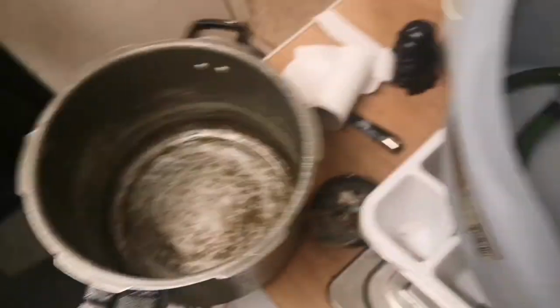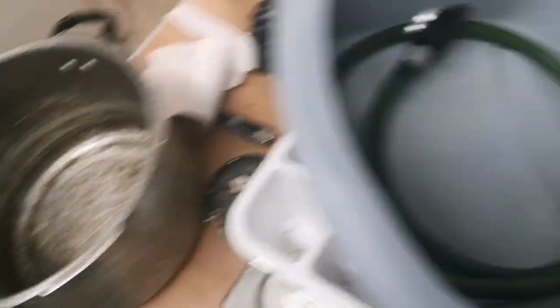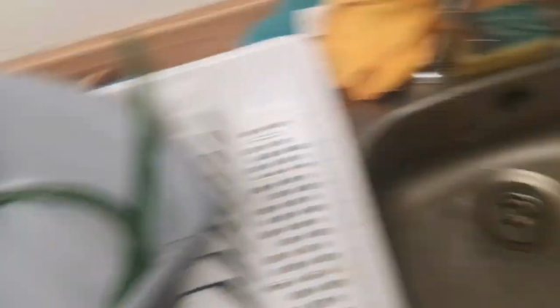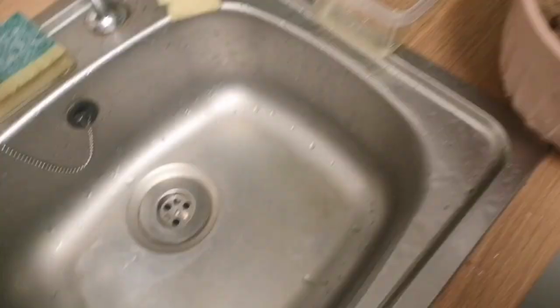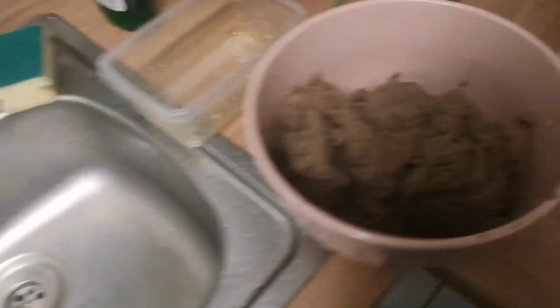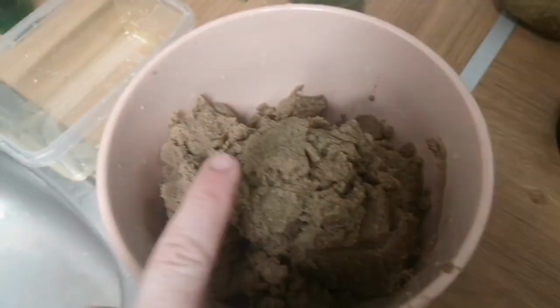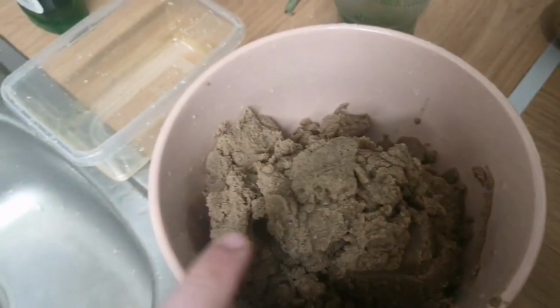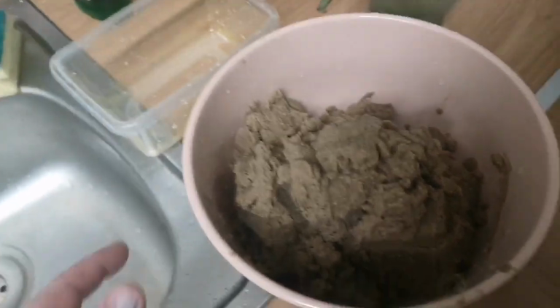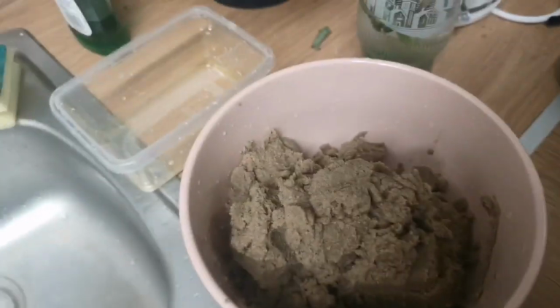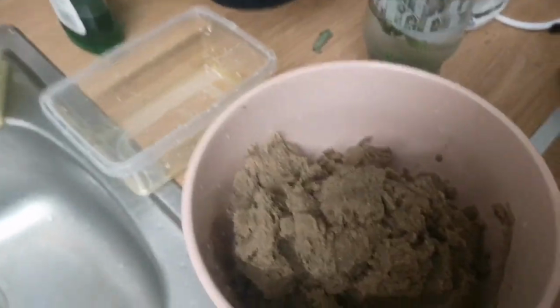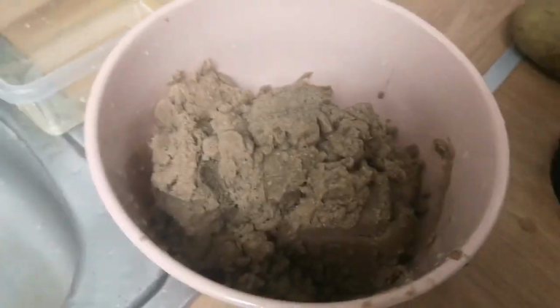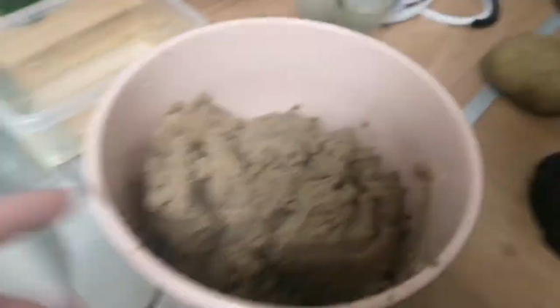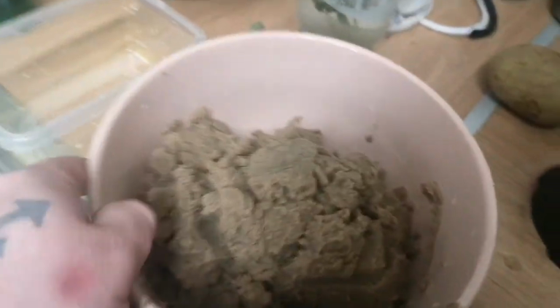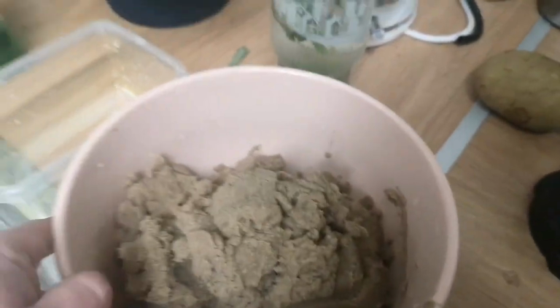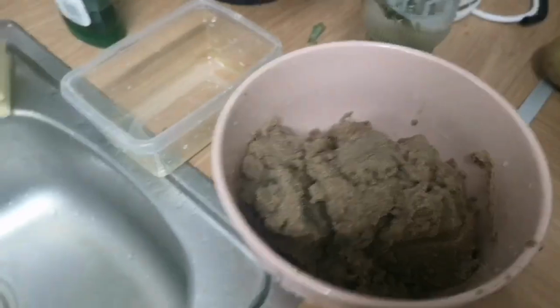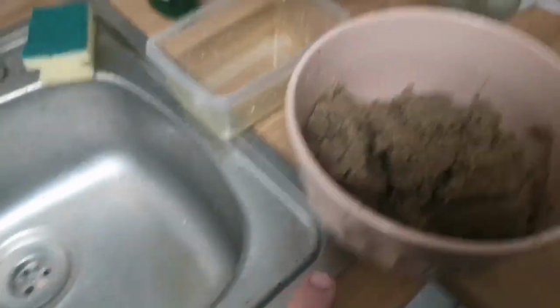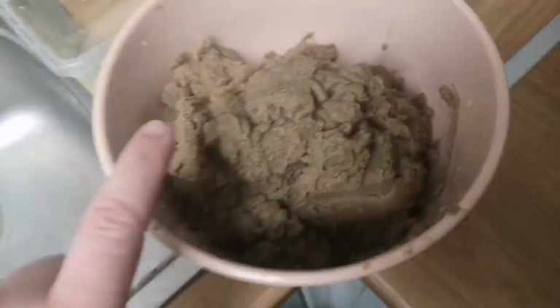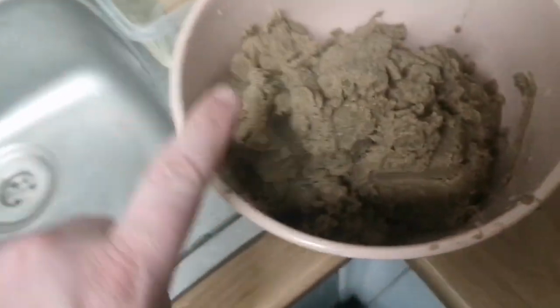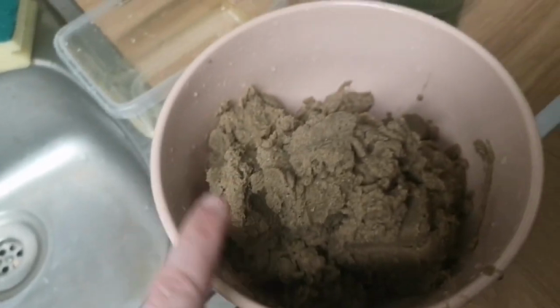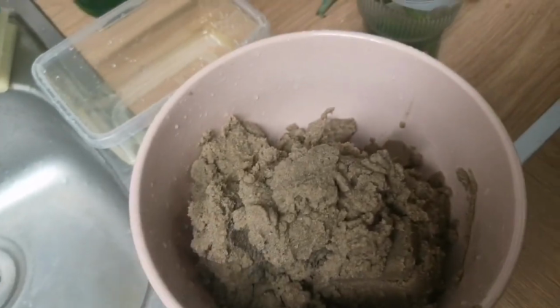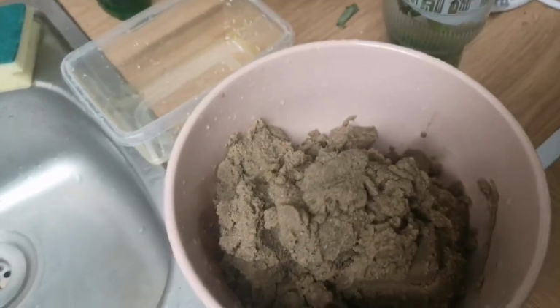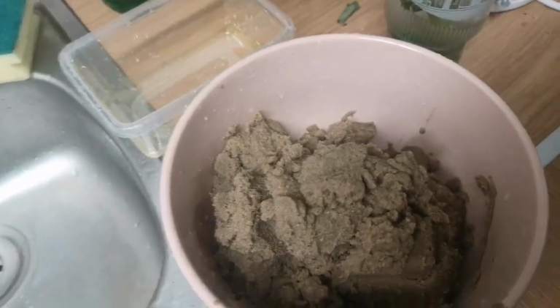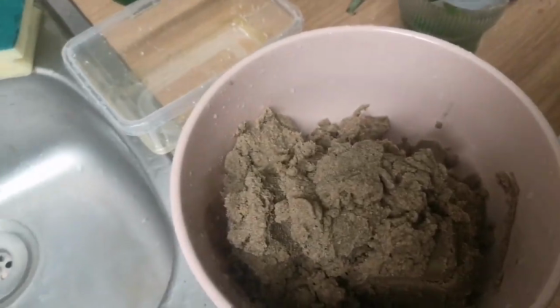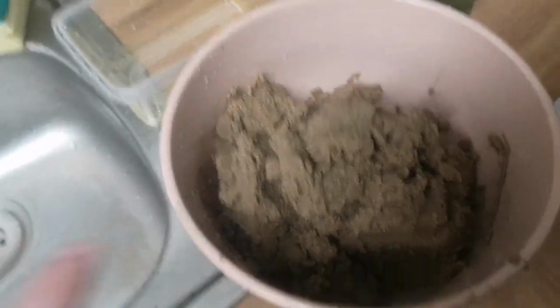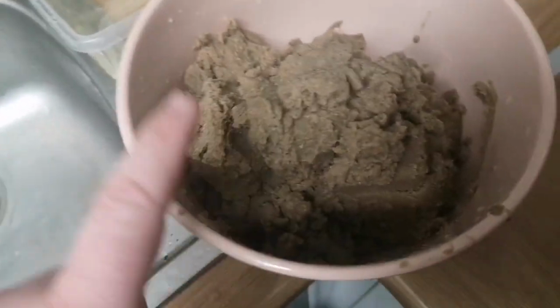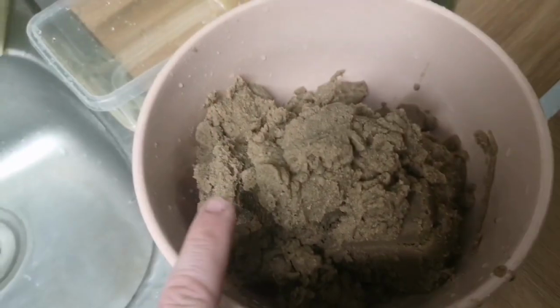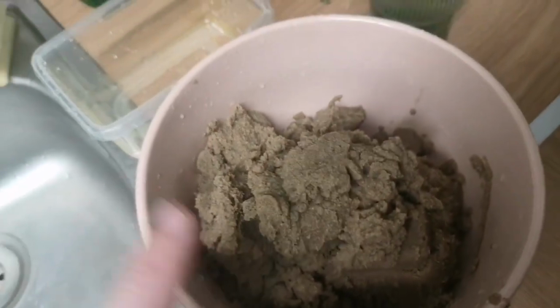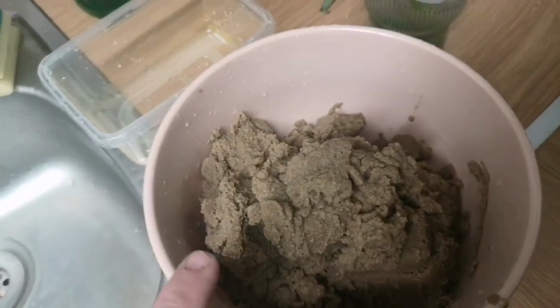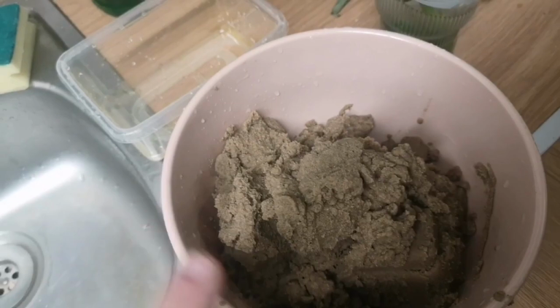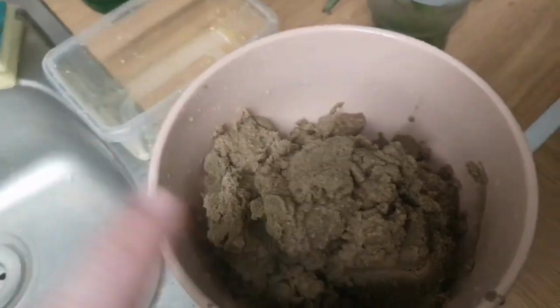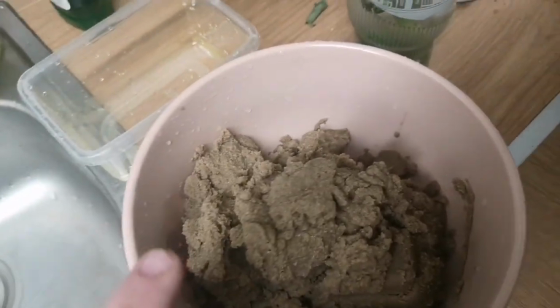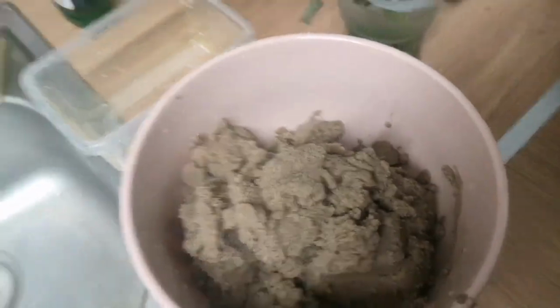I'll drain it into that tank, and then I've got the sand to put in it. It'll be interesting to see, from one tank to the other, how the shrimp and stuff like the gravel or the eco complete compares to just sand, and see how the plants go as well.